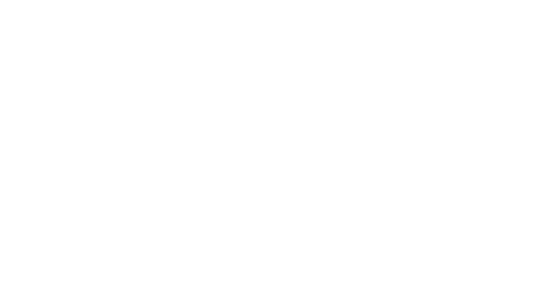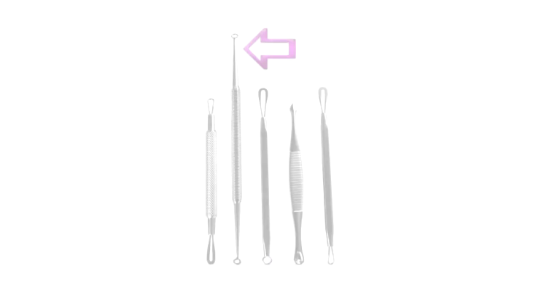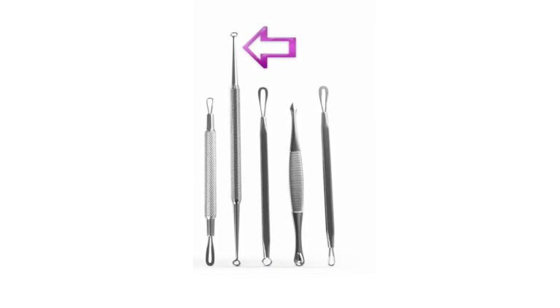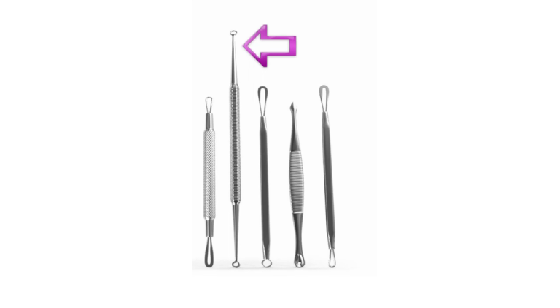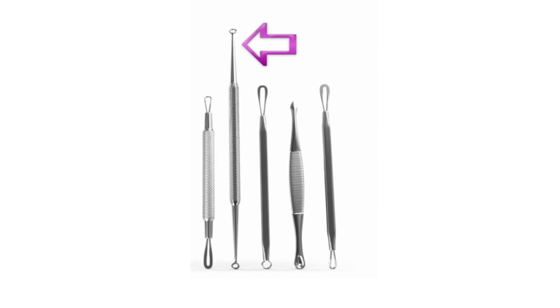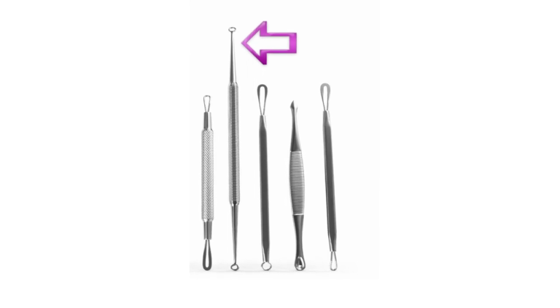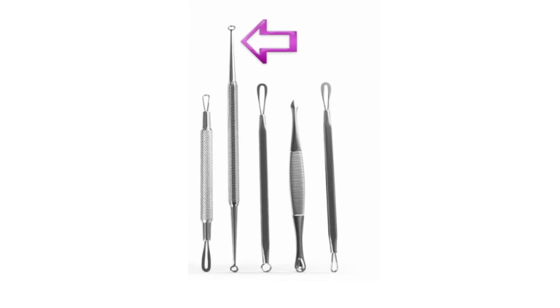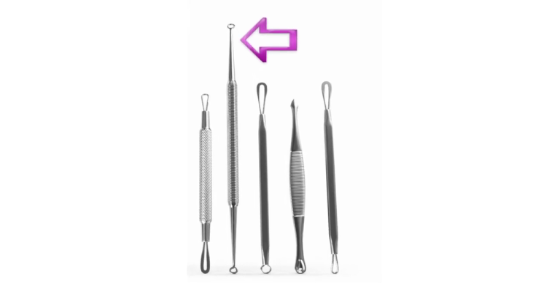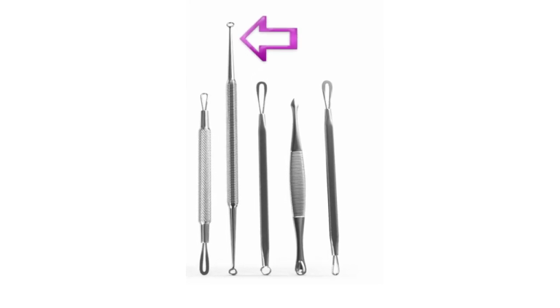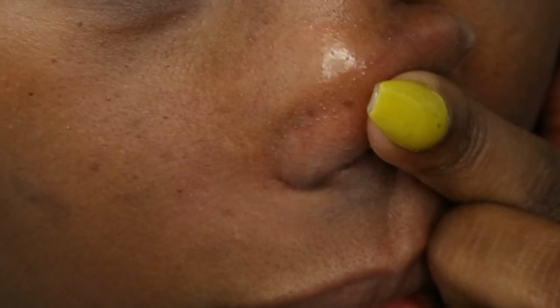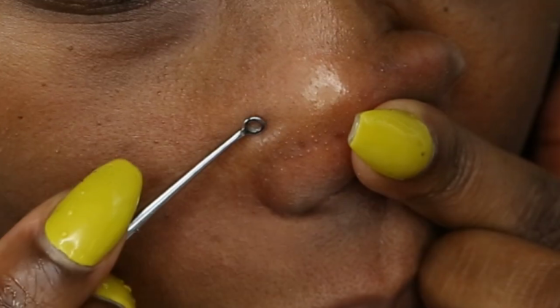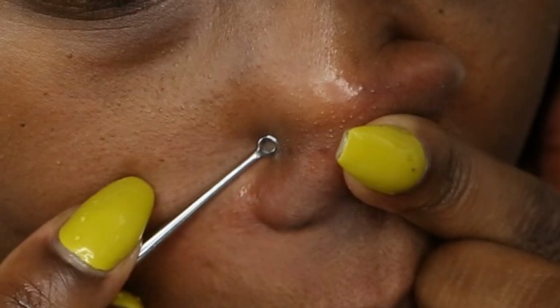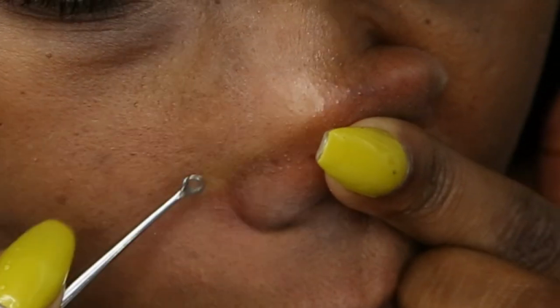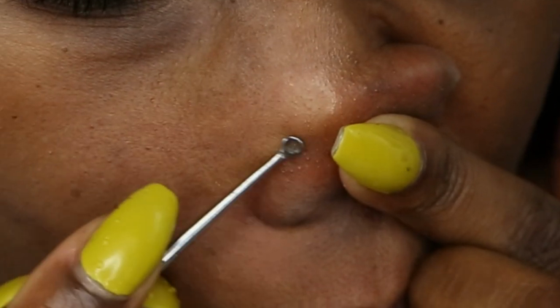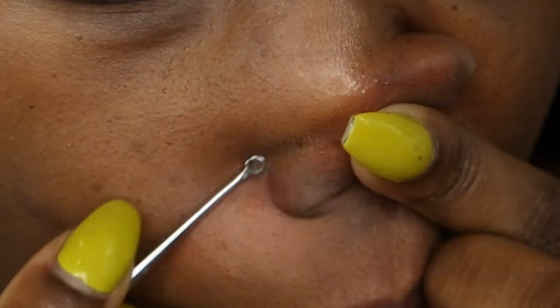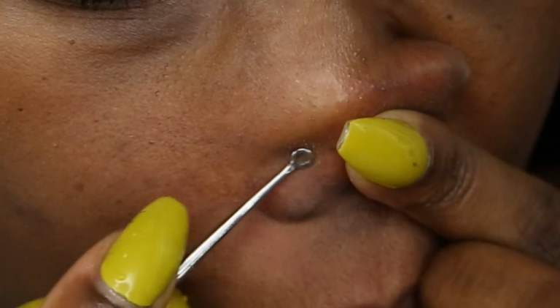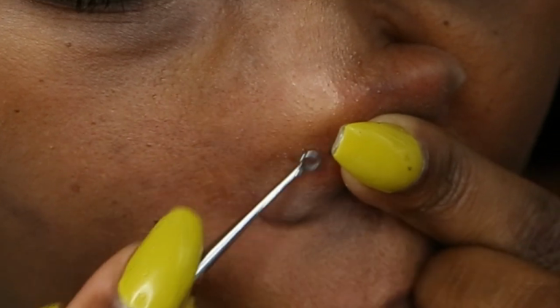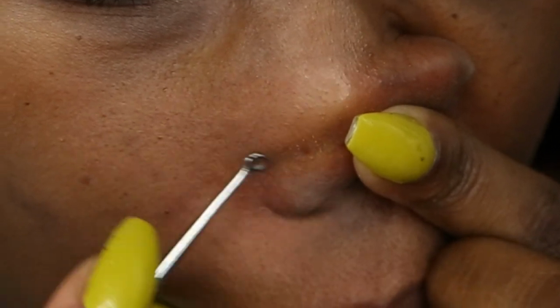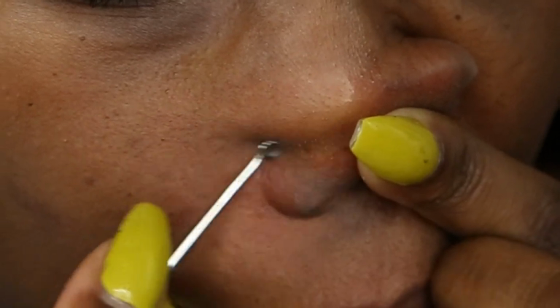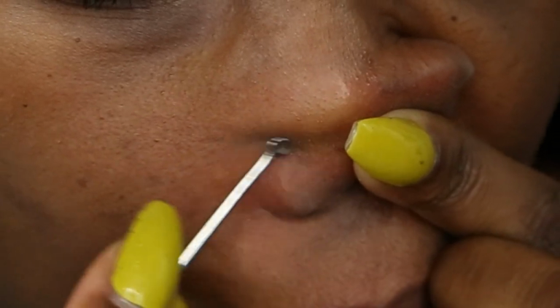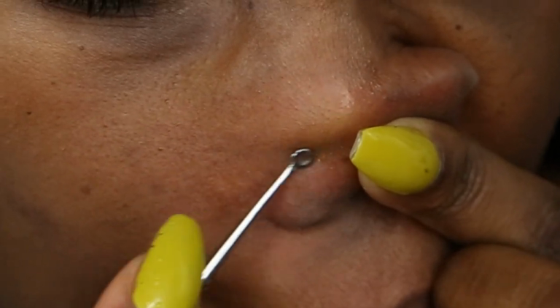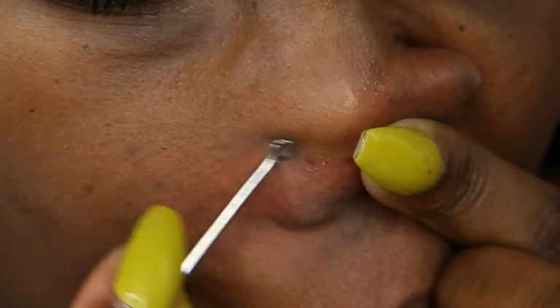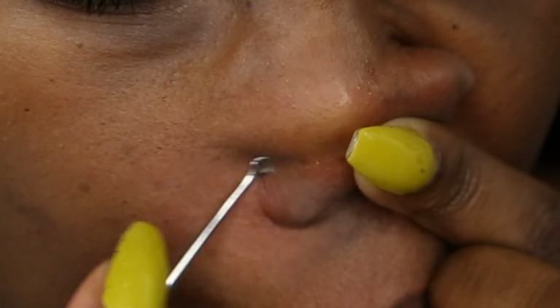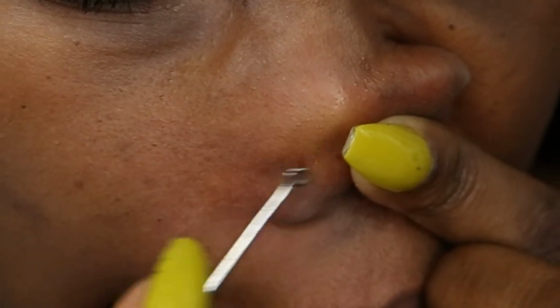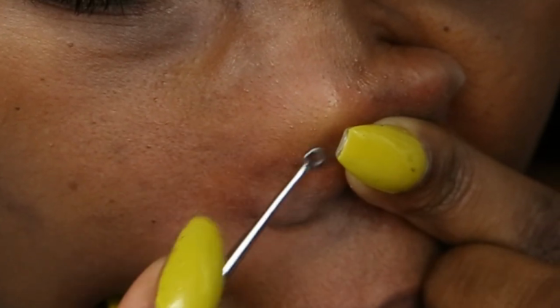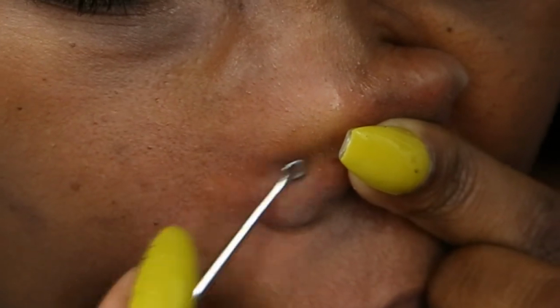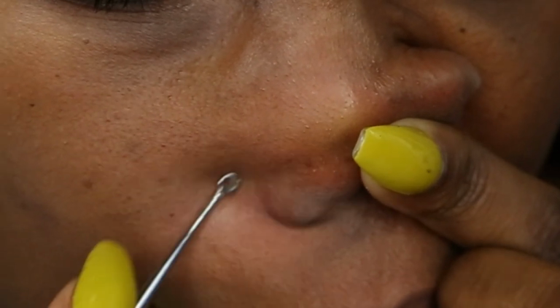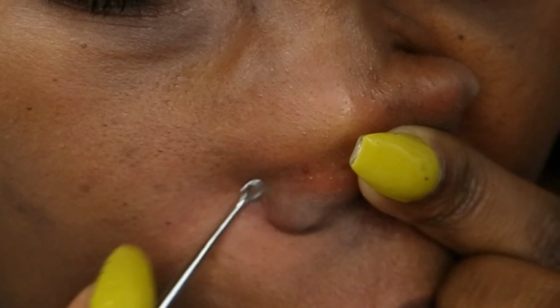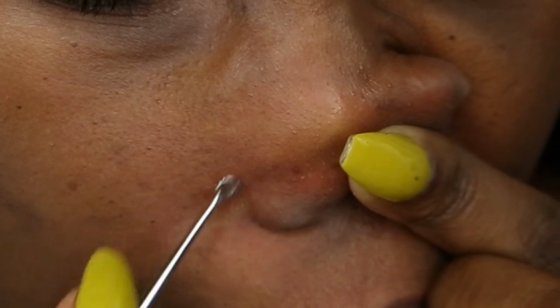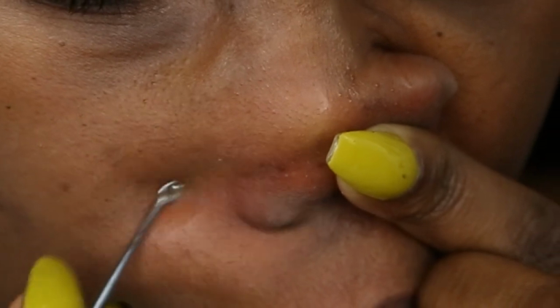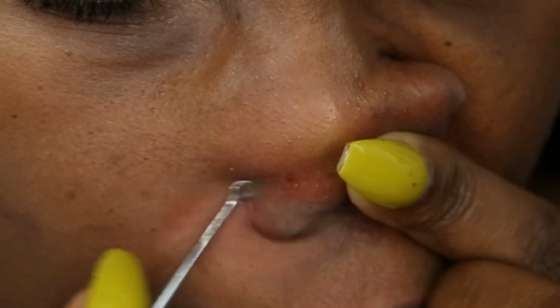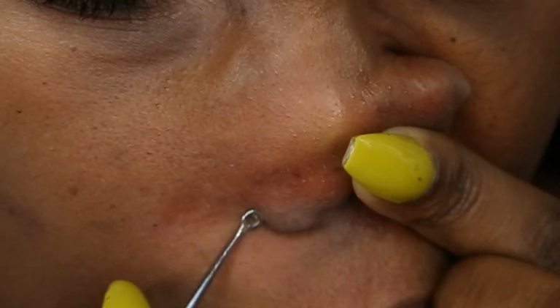For the next step, I use a whitehead and blackhead extractor. I got this off of eBay — I'll leave the link in the description below. And as you can see here, I'm just going in and using short strokes and pulling all those whiteheads out.